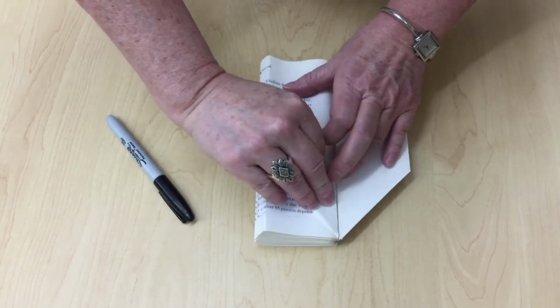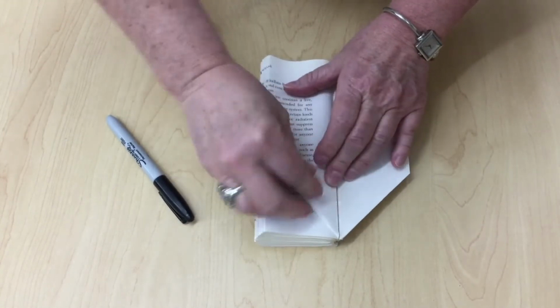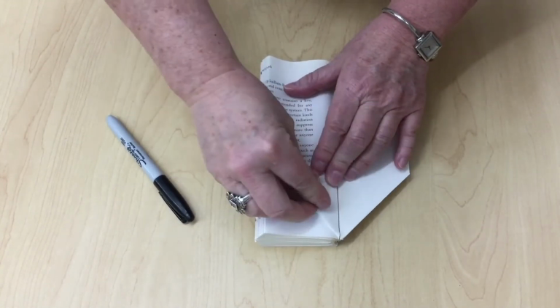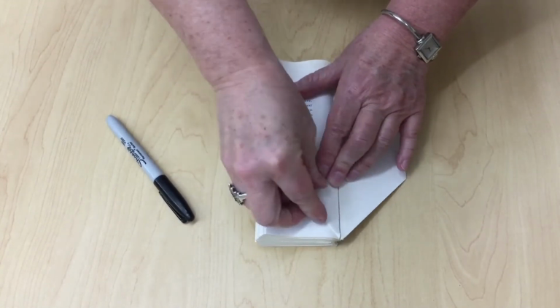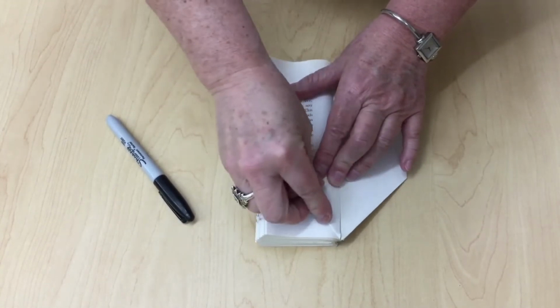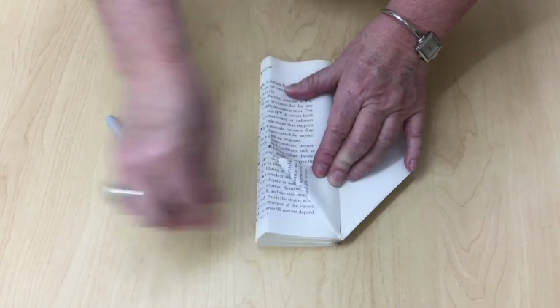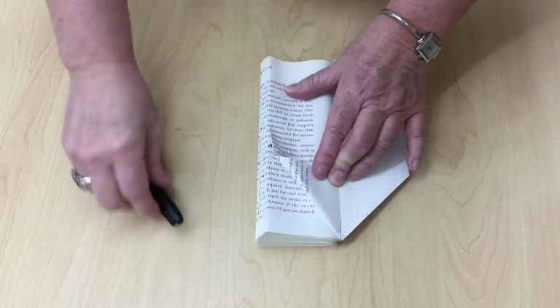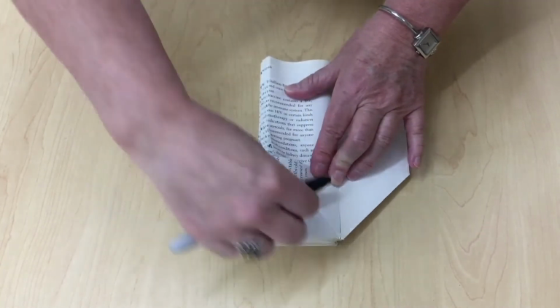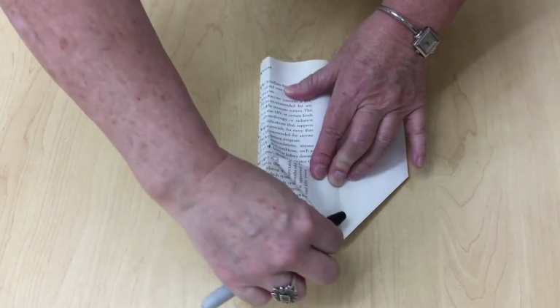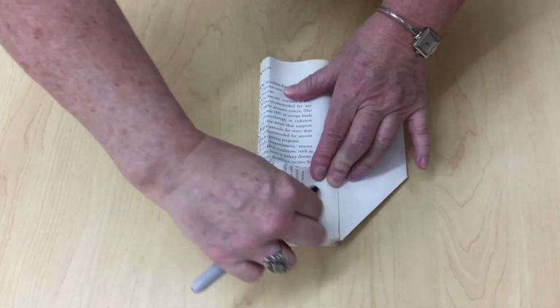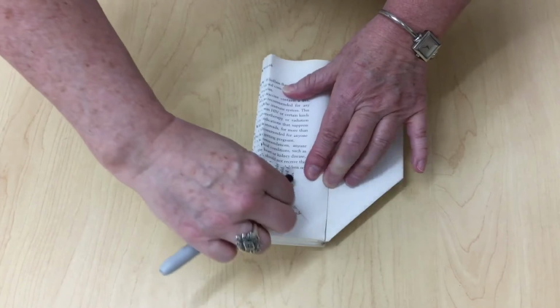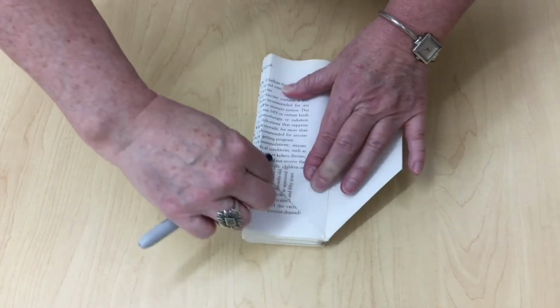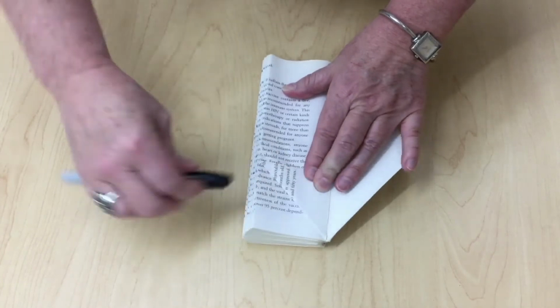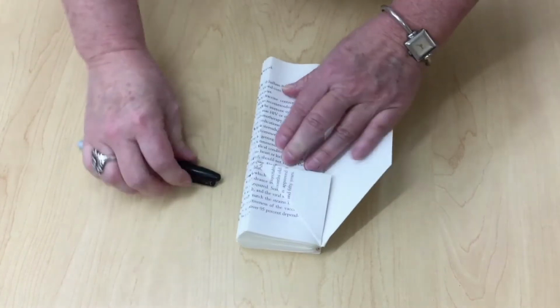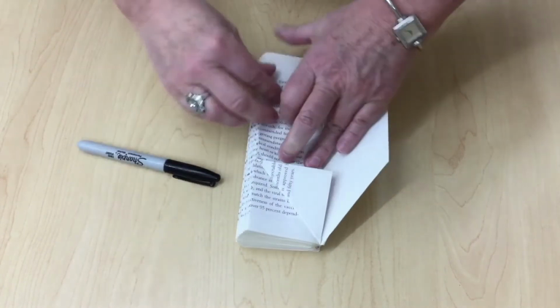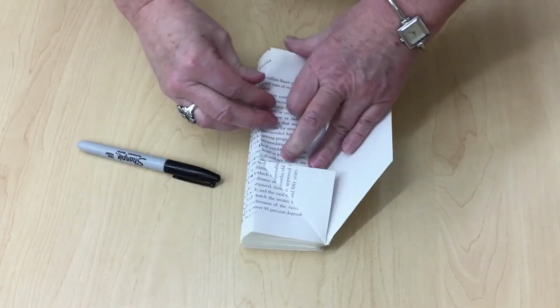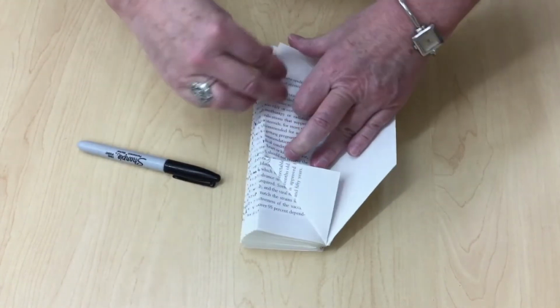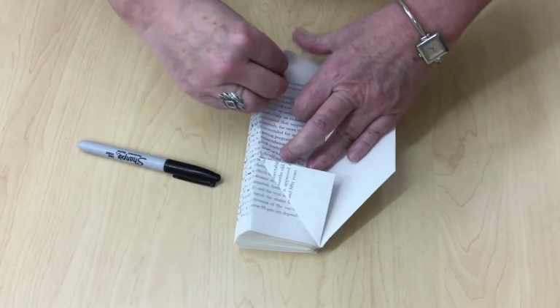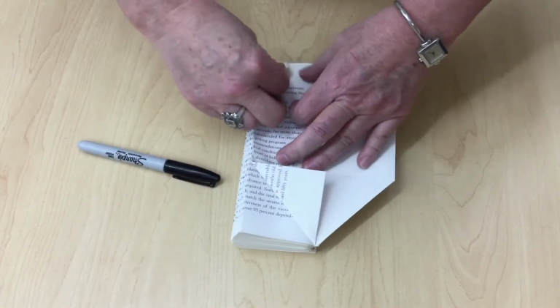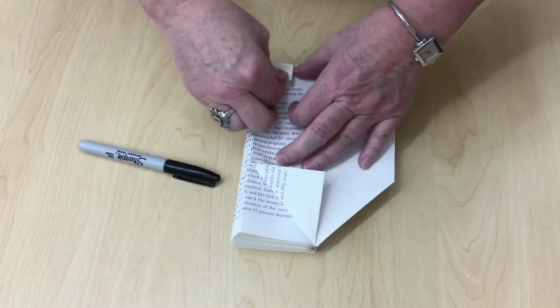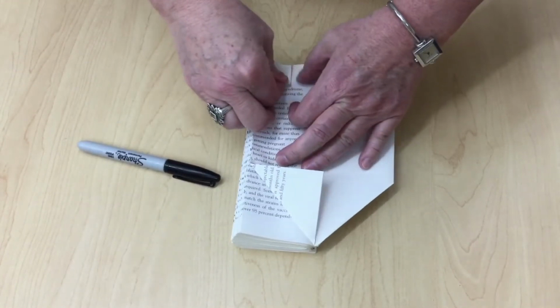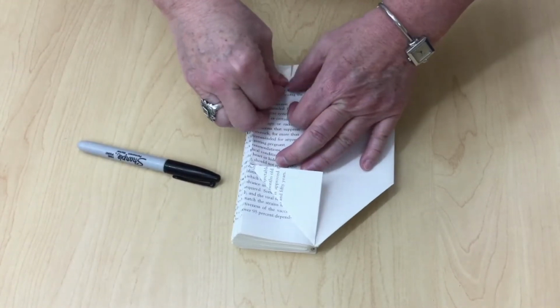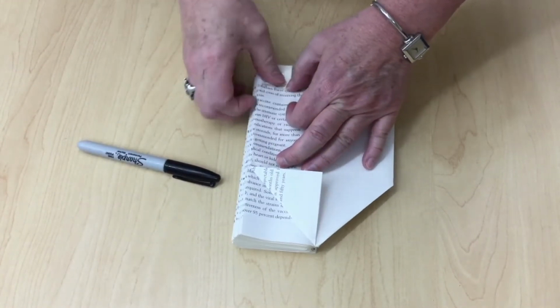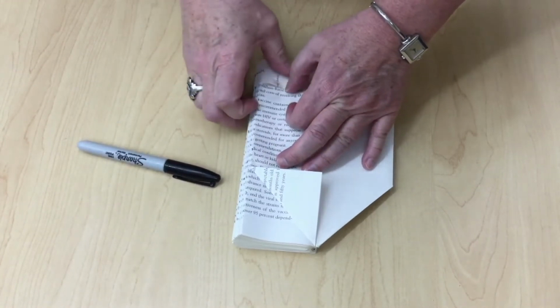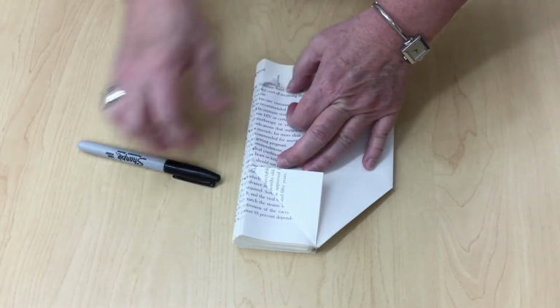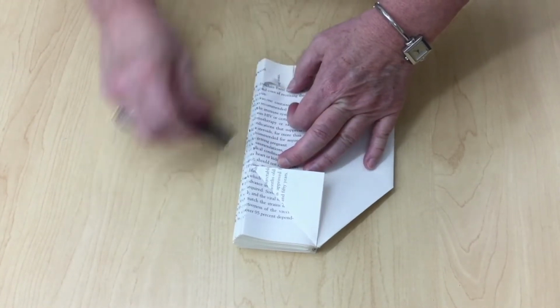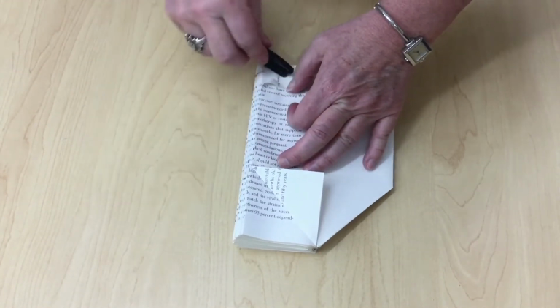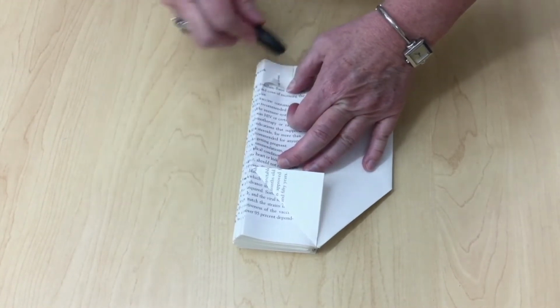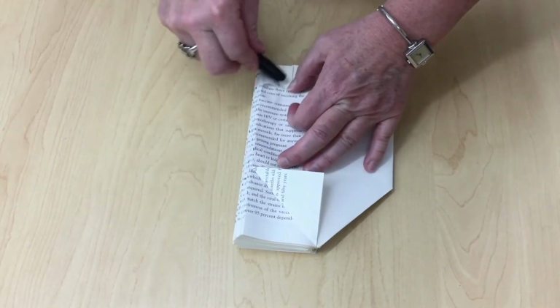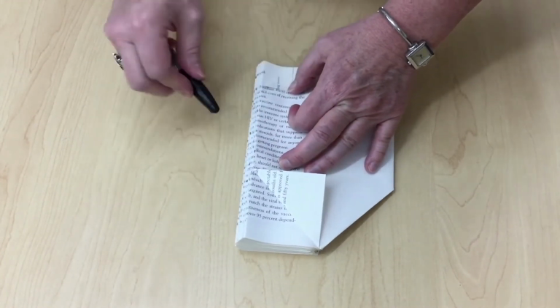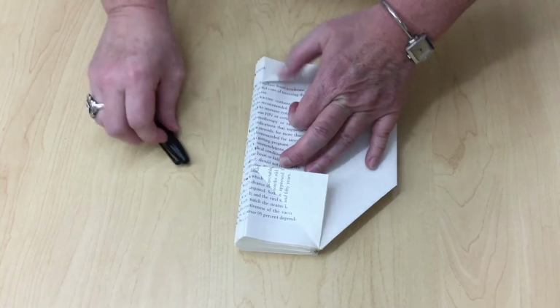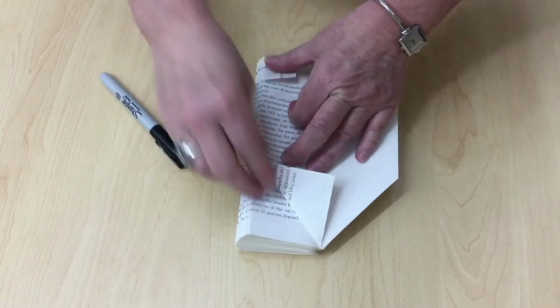You're going to go ahead and do this for every single page in the book, just like that.